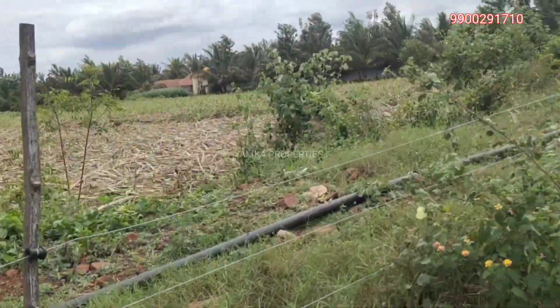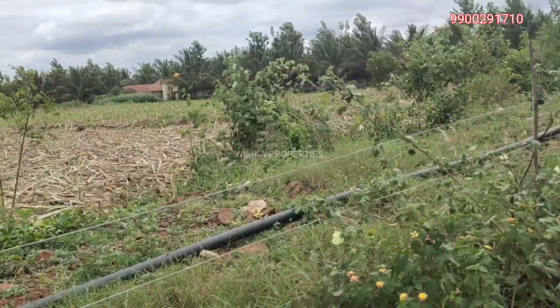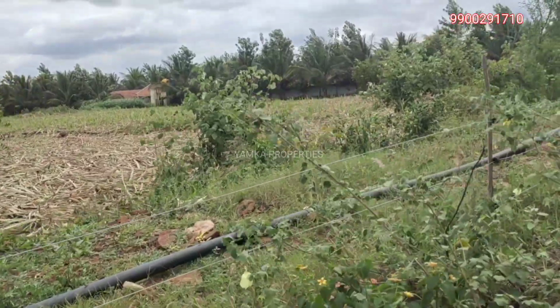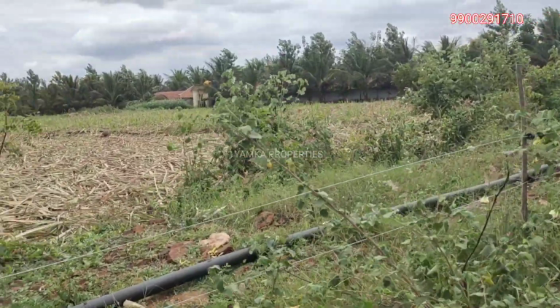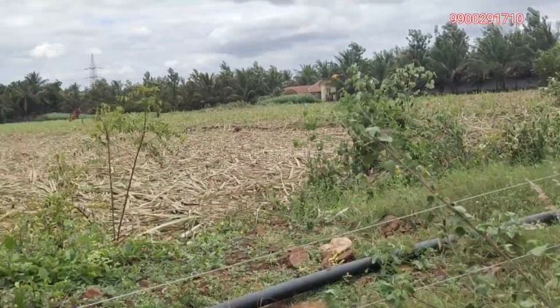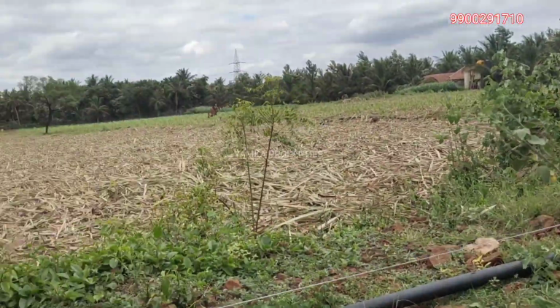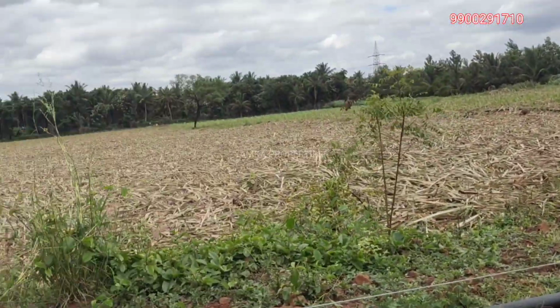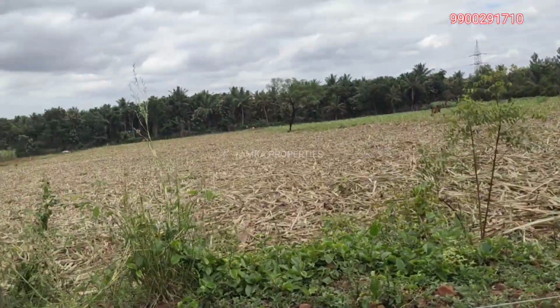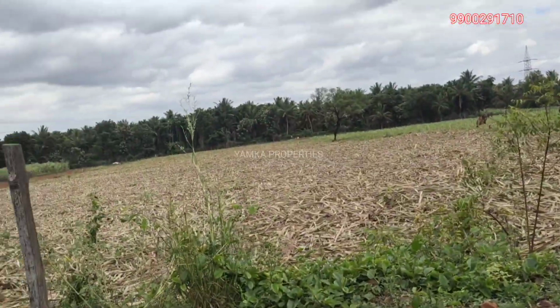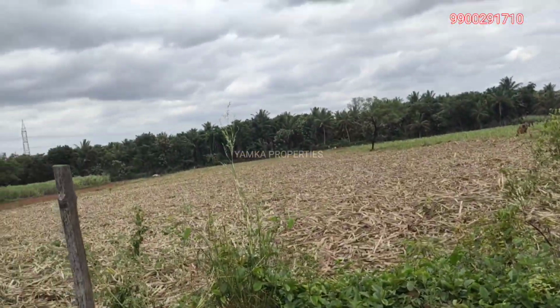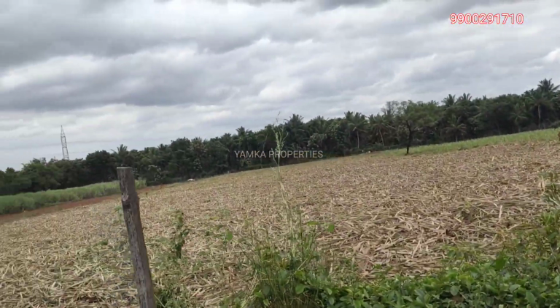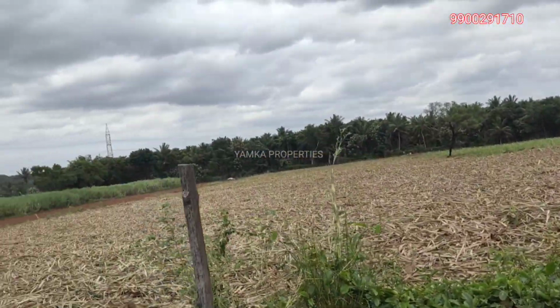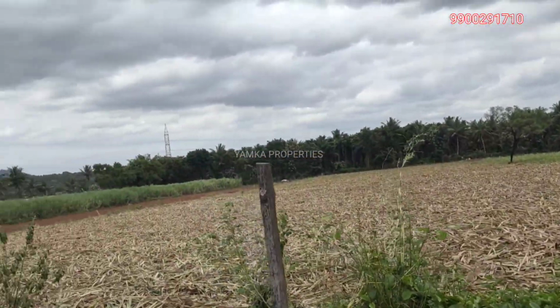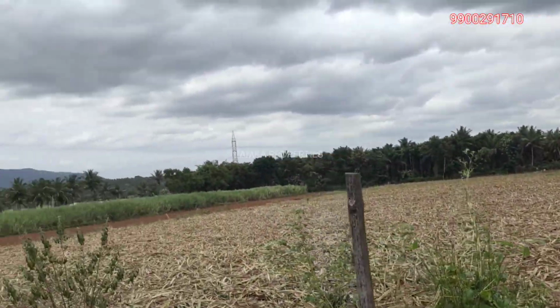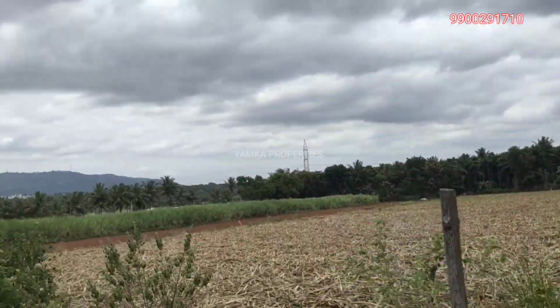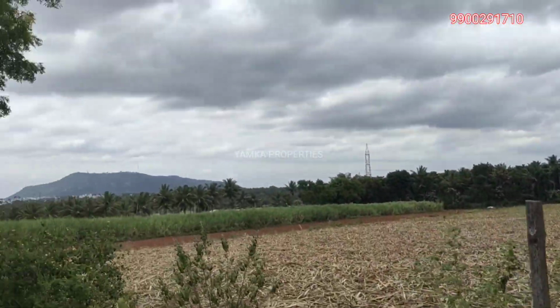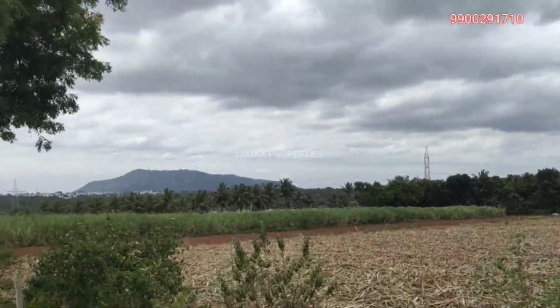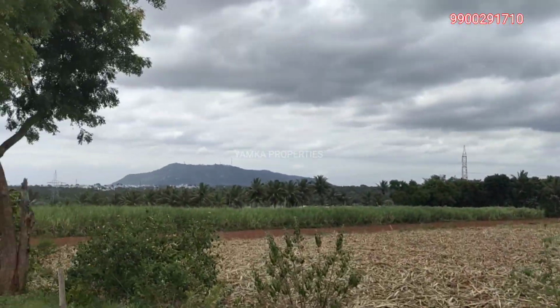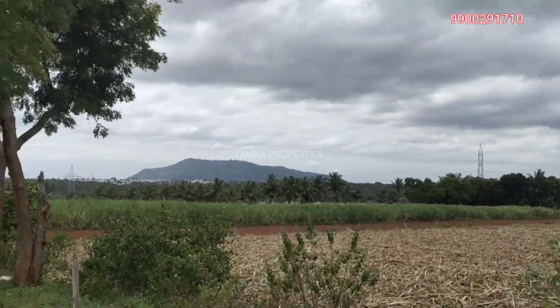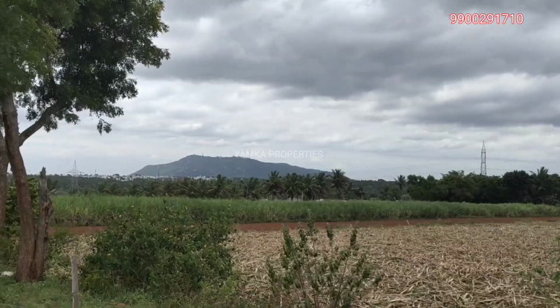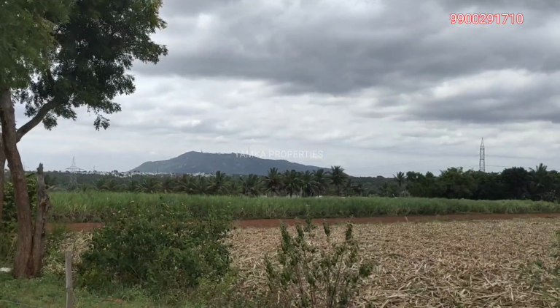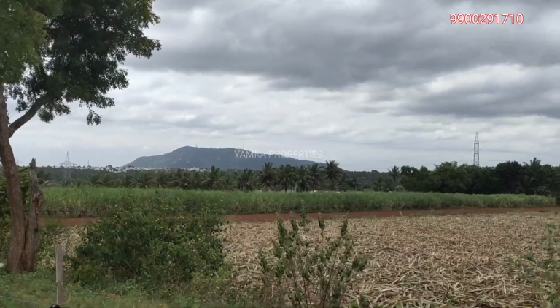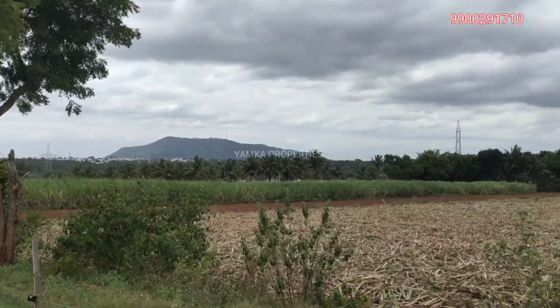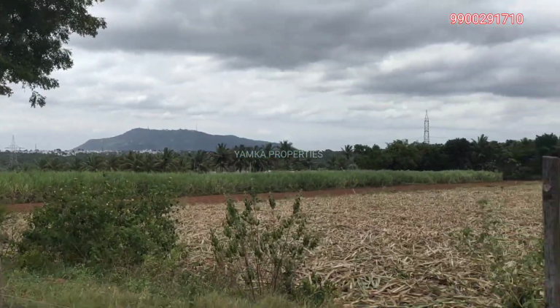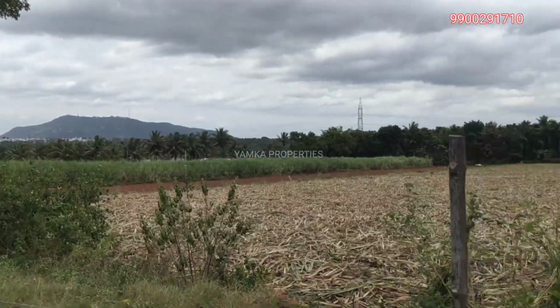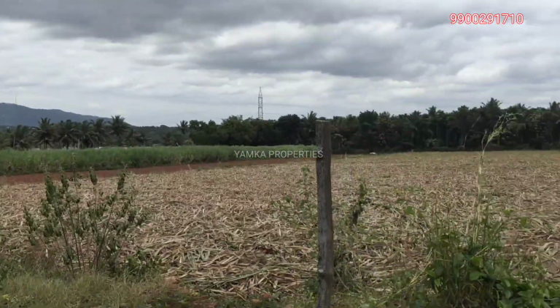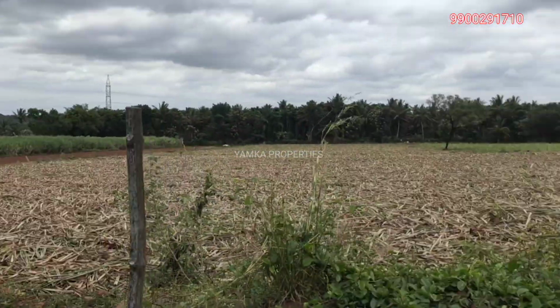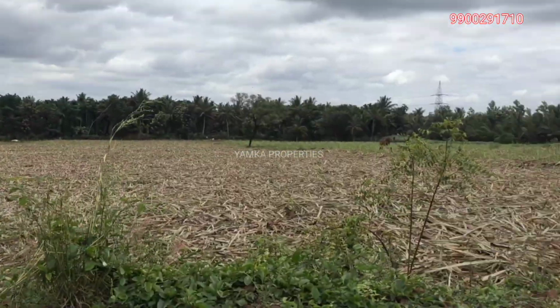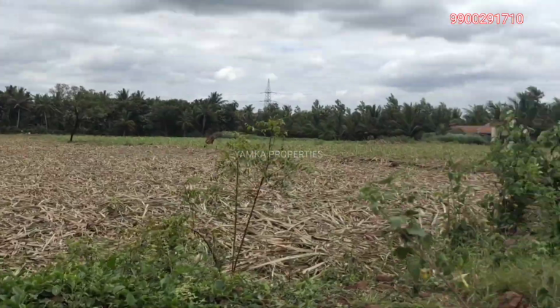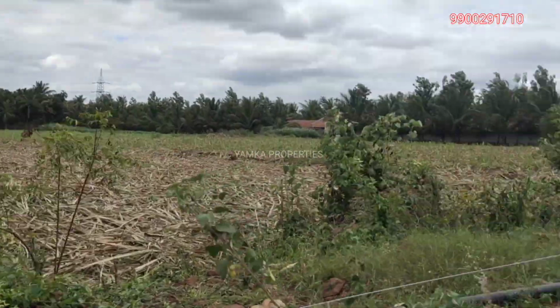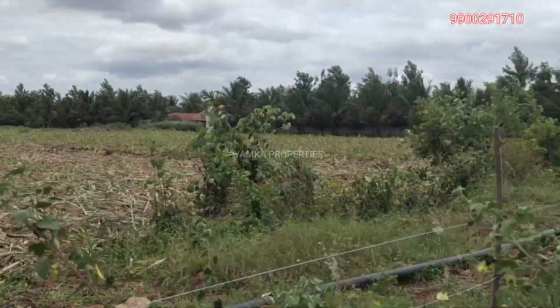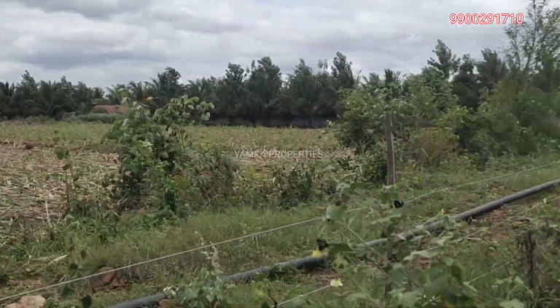This is a great piece of land to build a family vacation home or a resort. You can also convert it into a stunning layout.